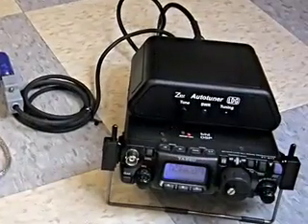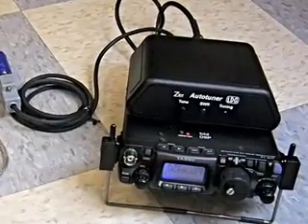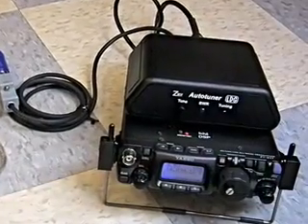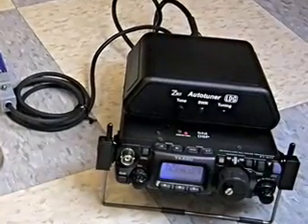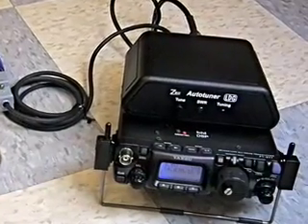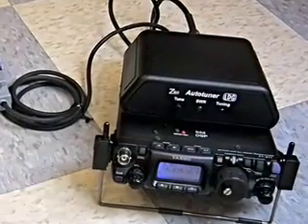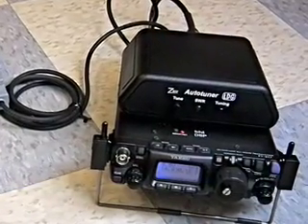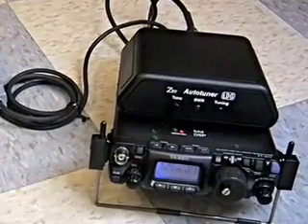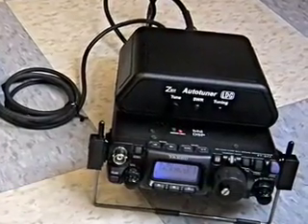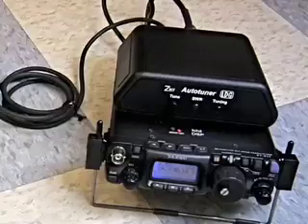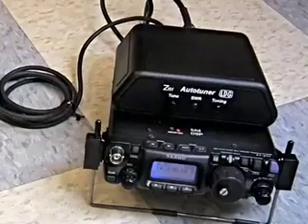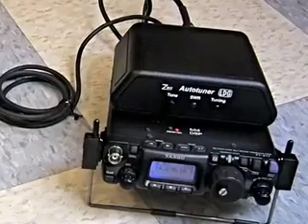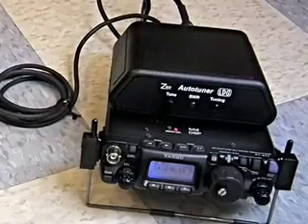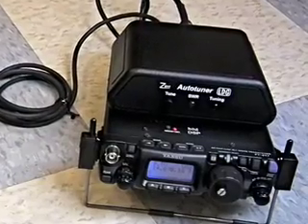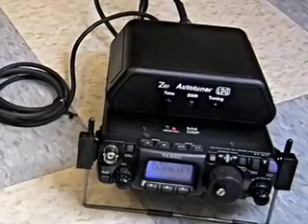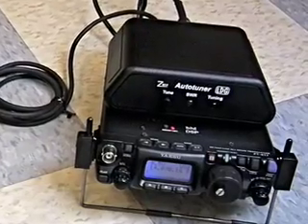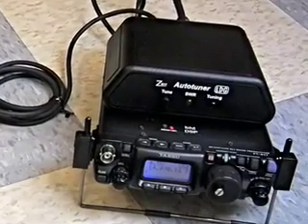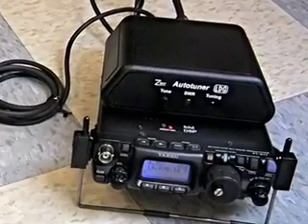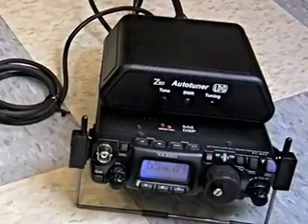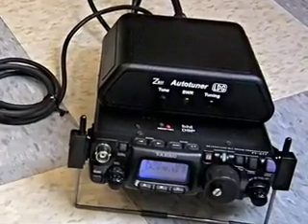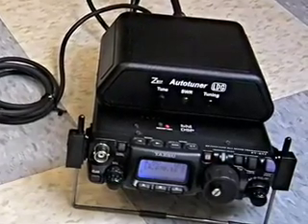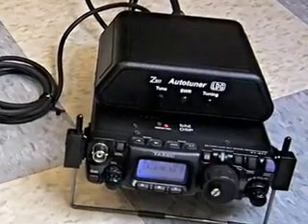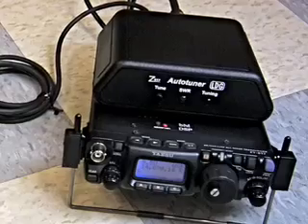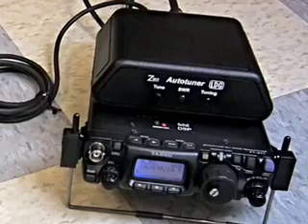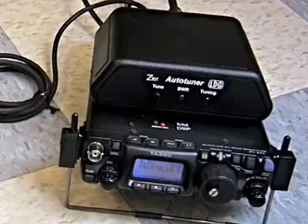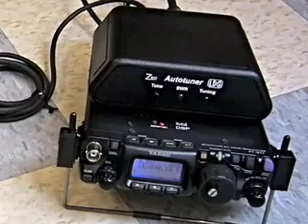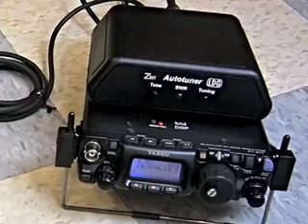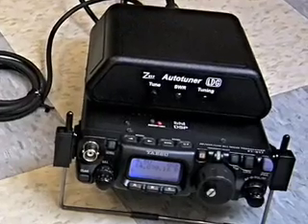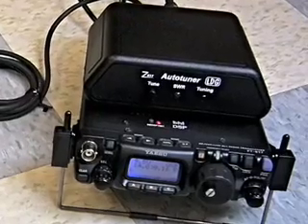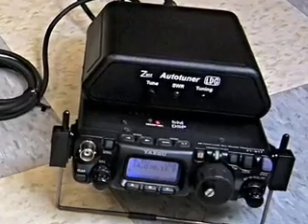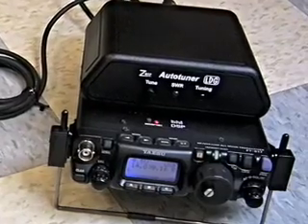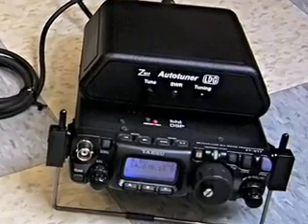We'll begin by taking a look at how to install and use the Z817 if you are using it with a Yaesu FT817 radio. Installation is quick and easy.